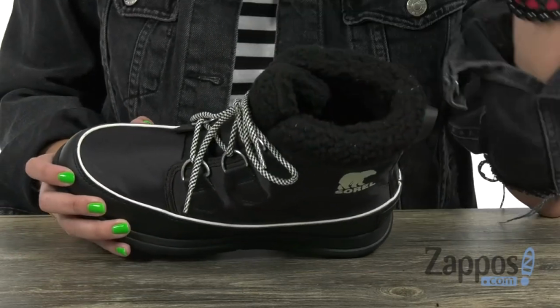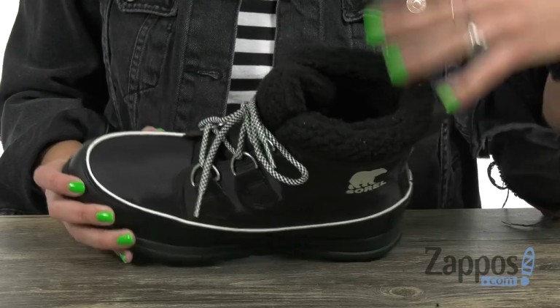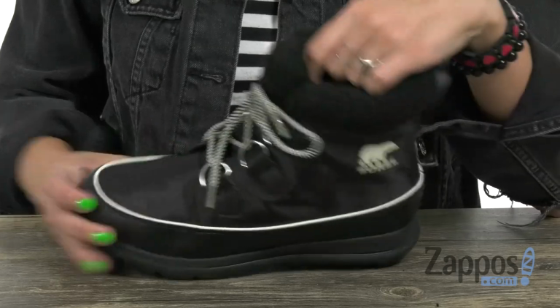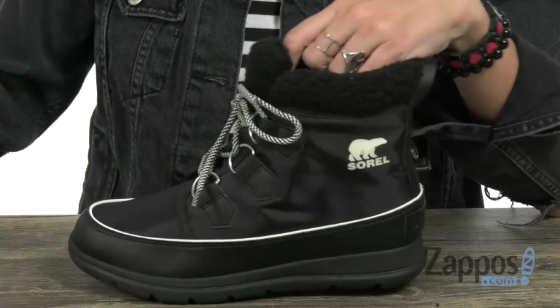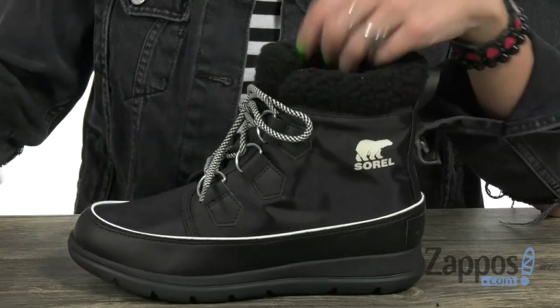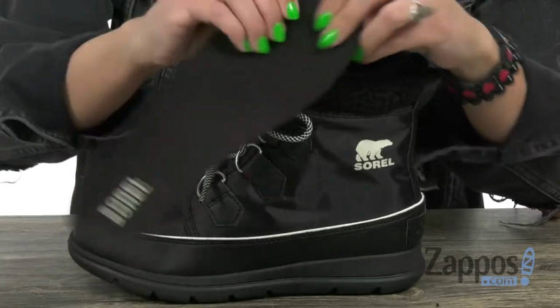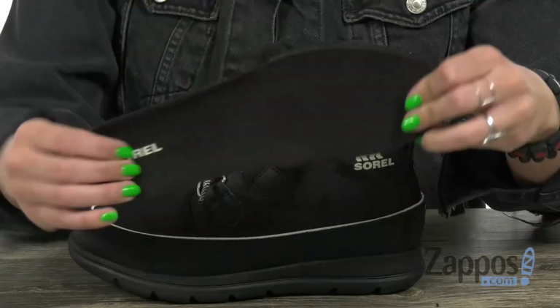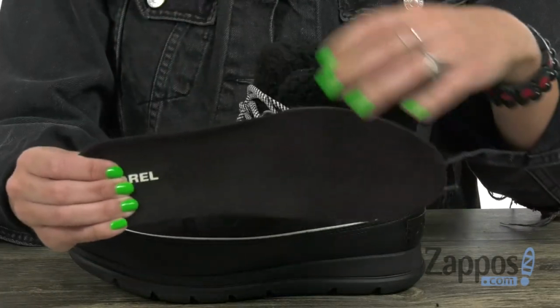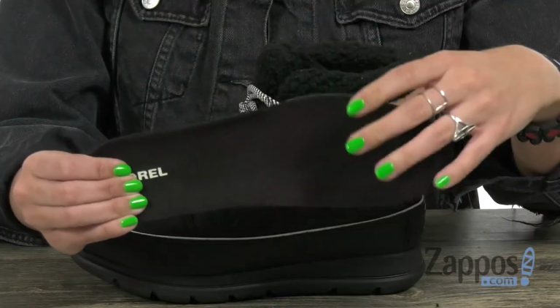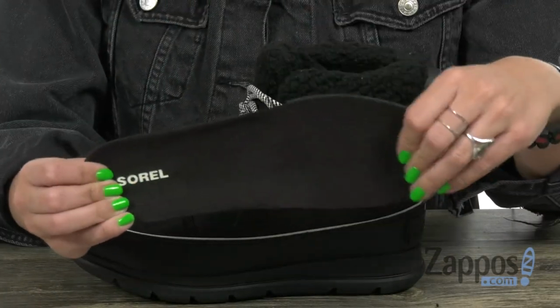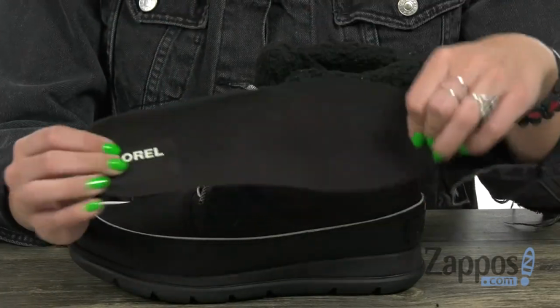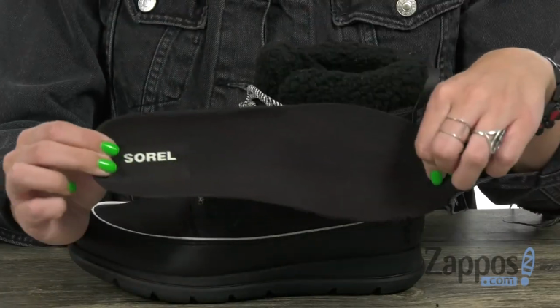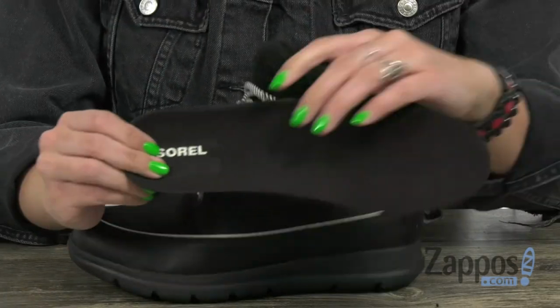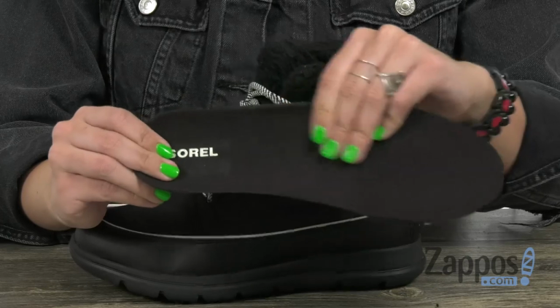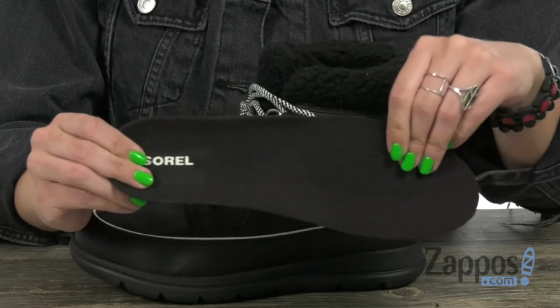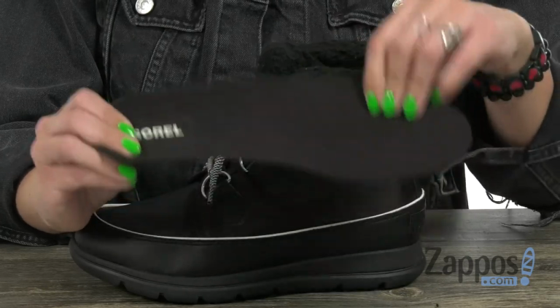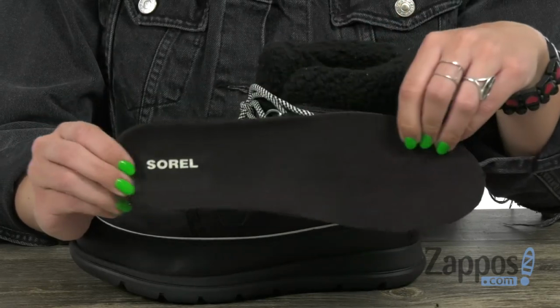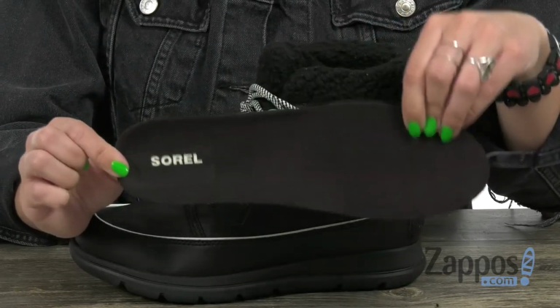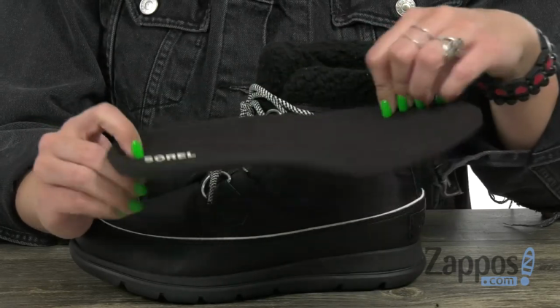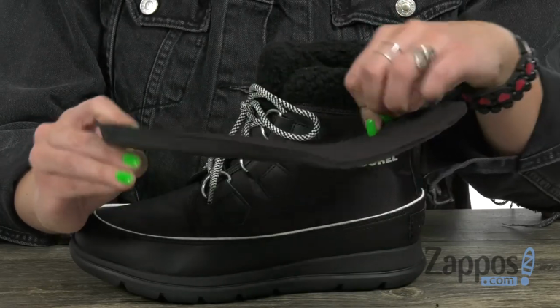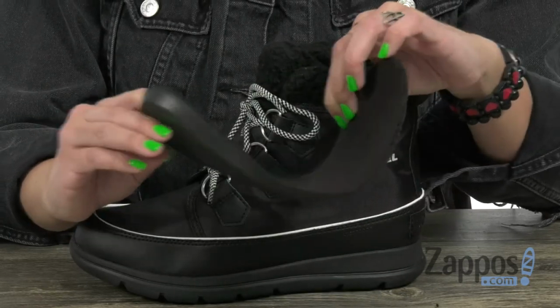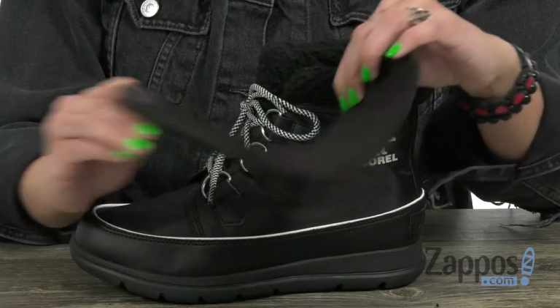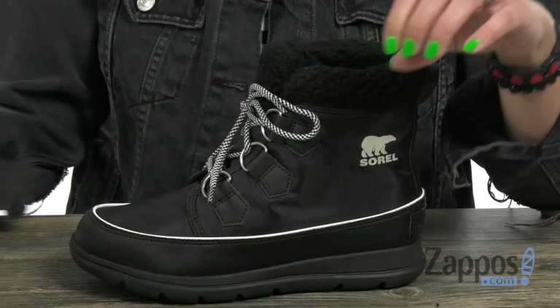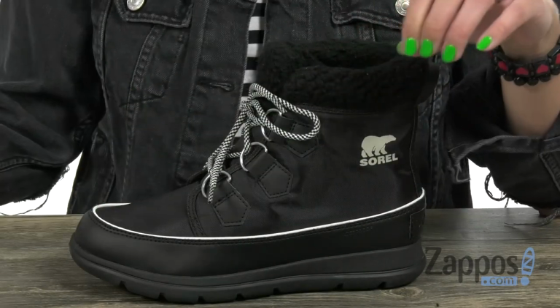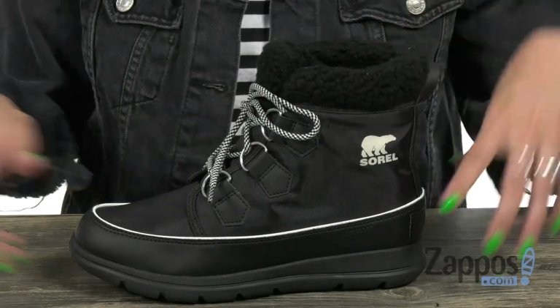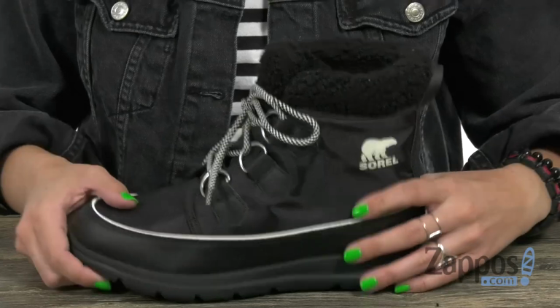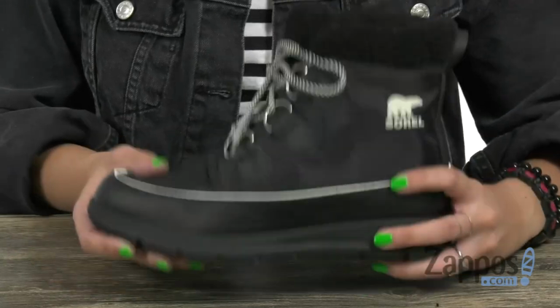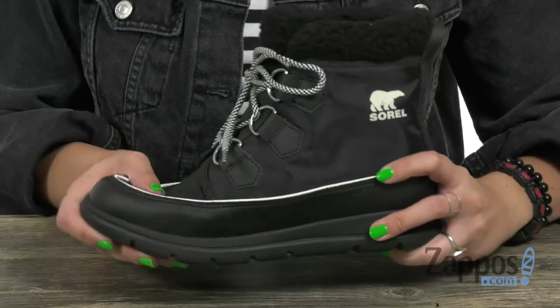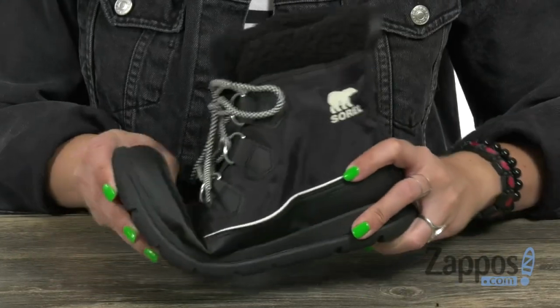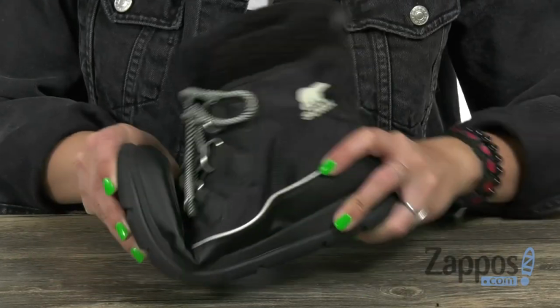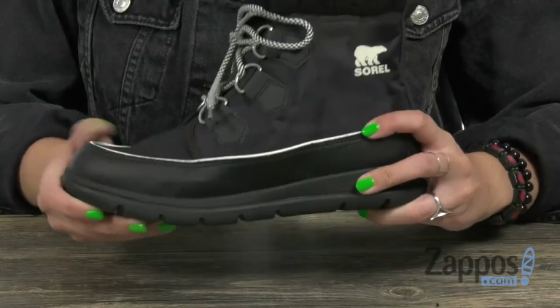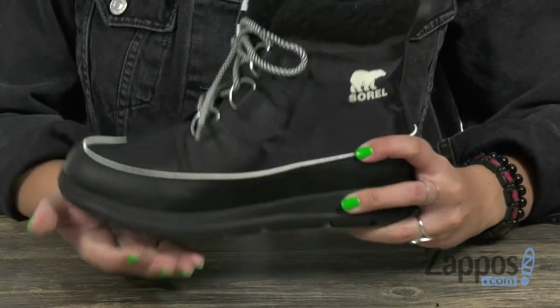so it gives you even more warmth. And then this footbed is removable — it's a molded polyurethane EVA footbed with a really soft microfleece top cover, so it's gonna be comfy all the way around.